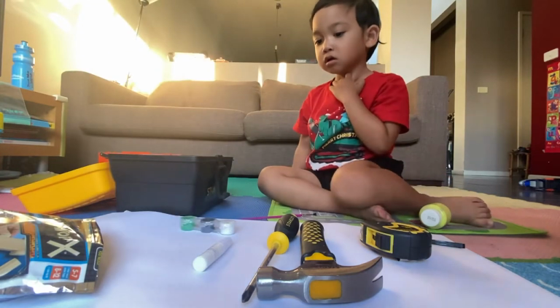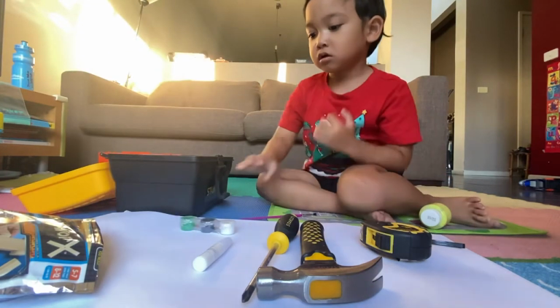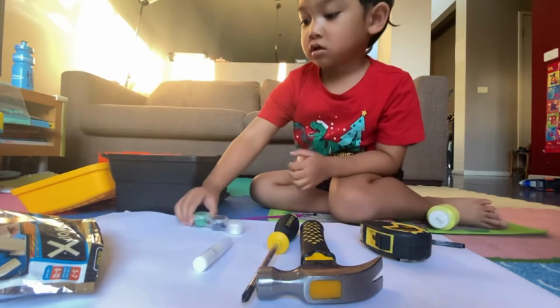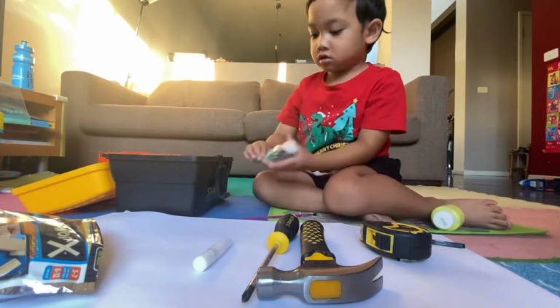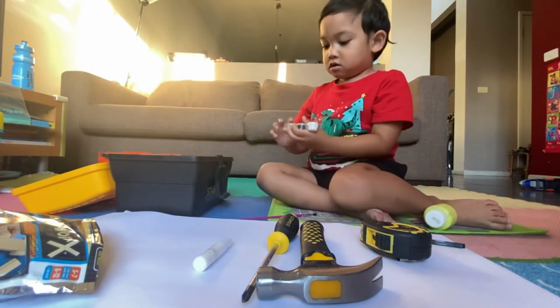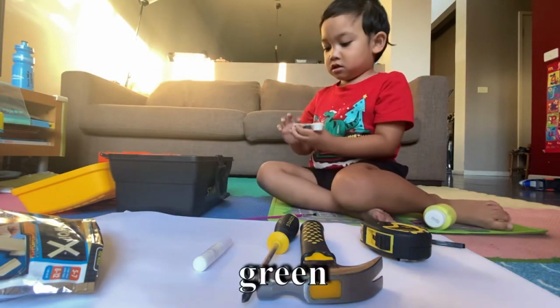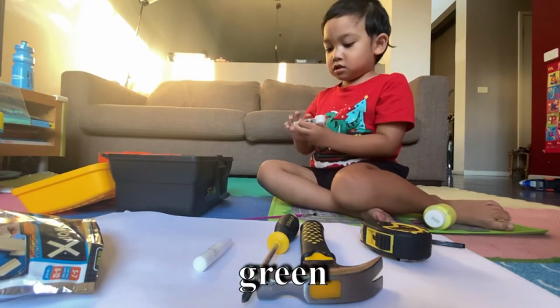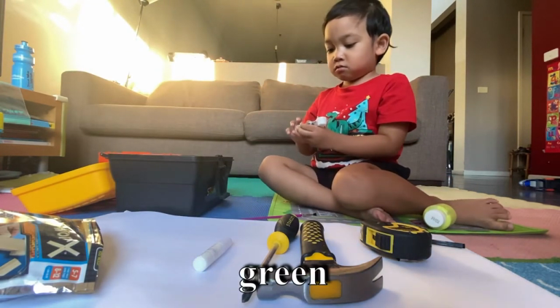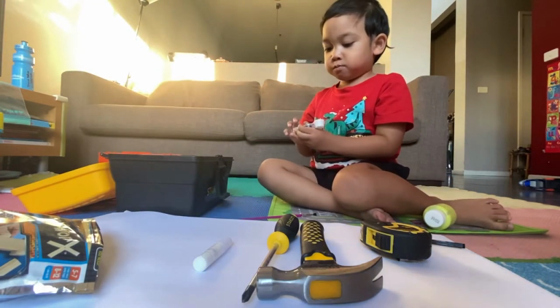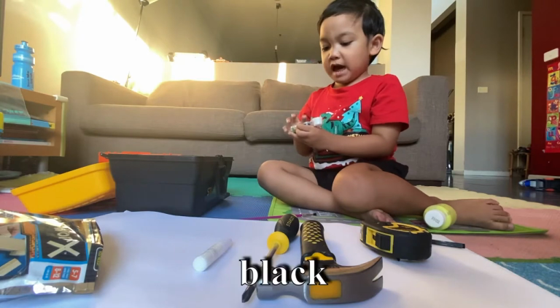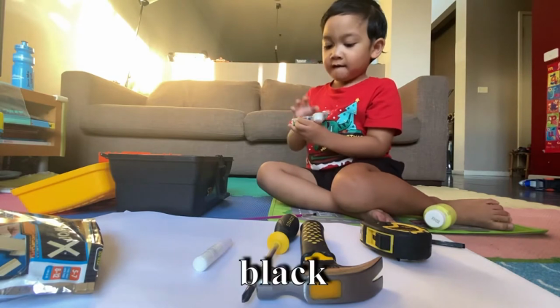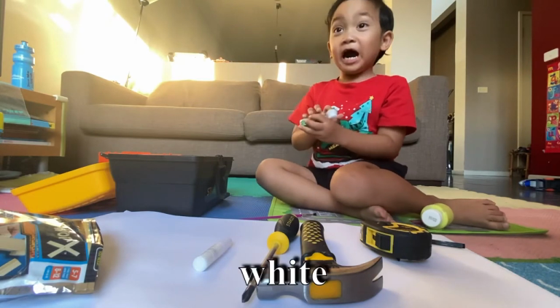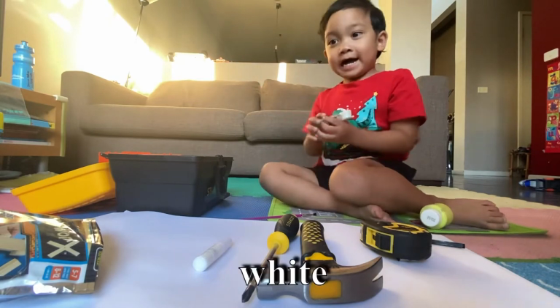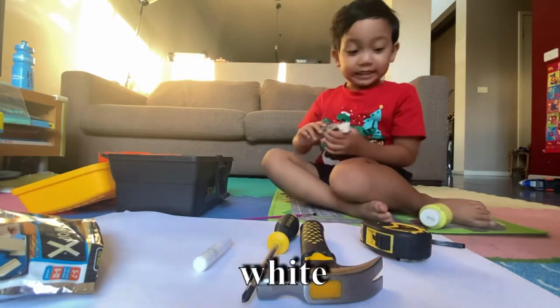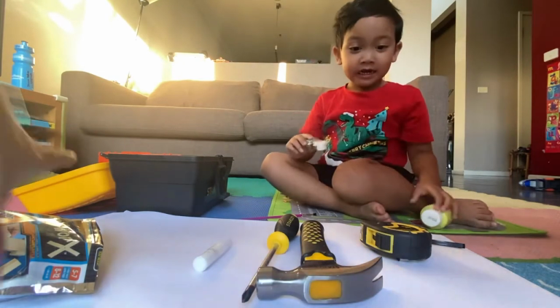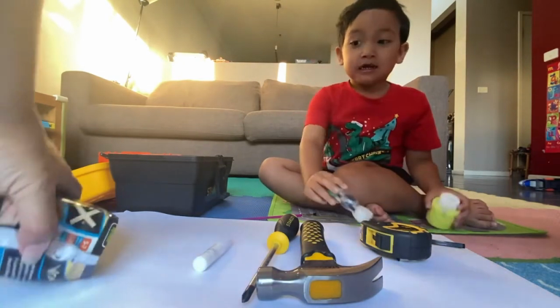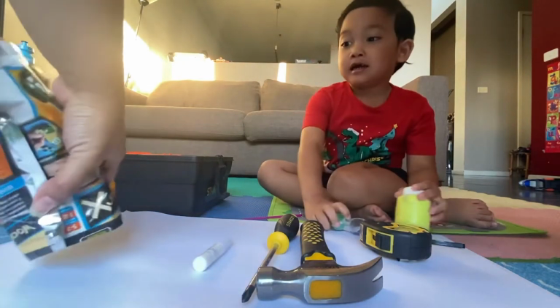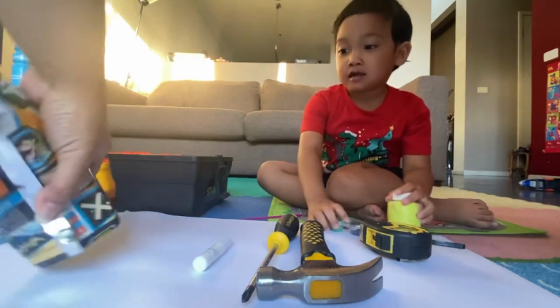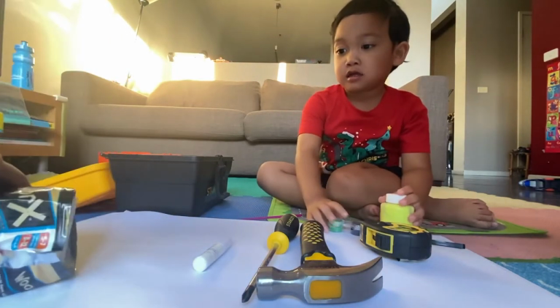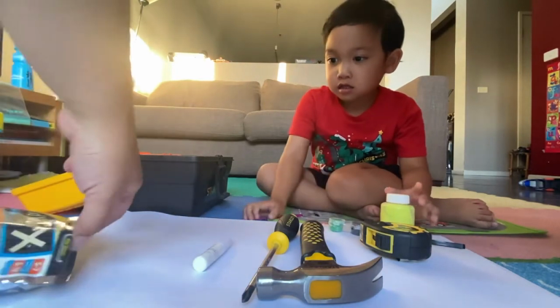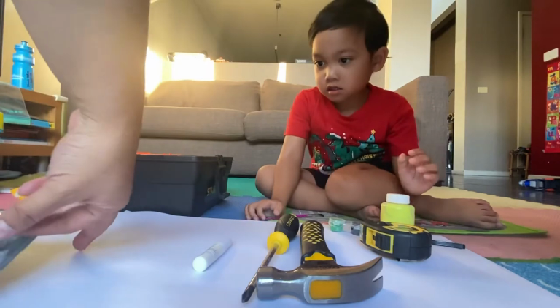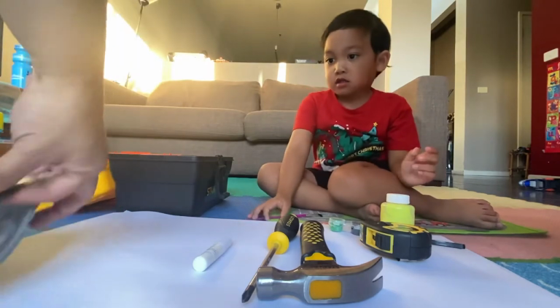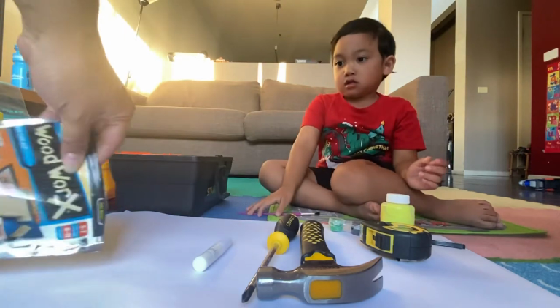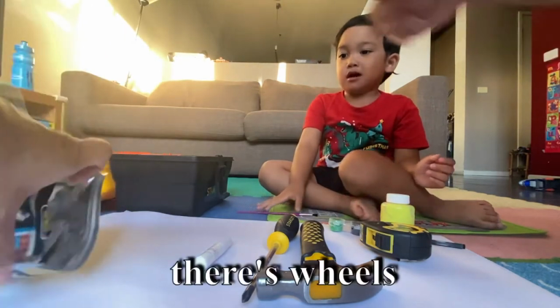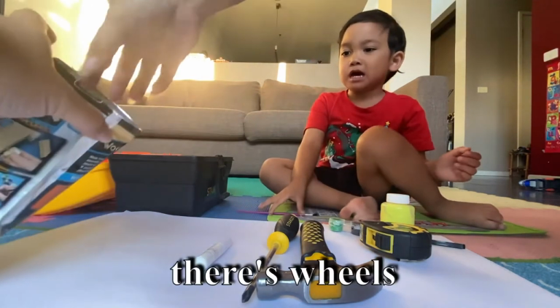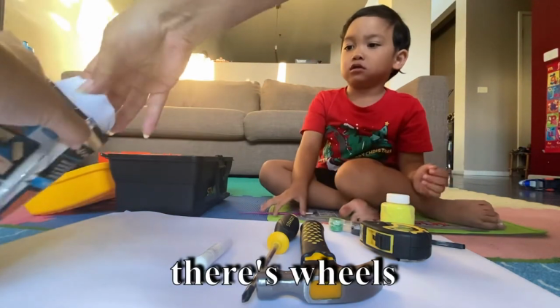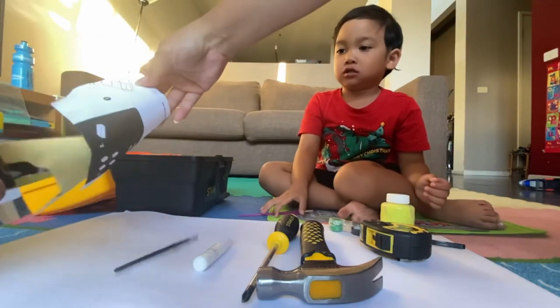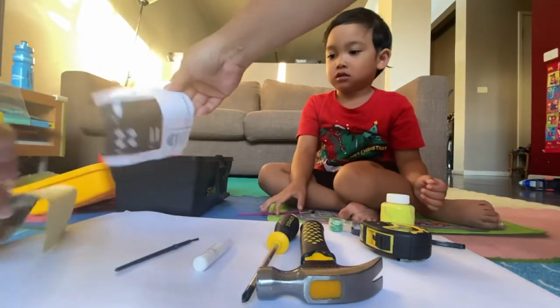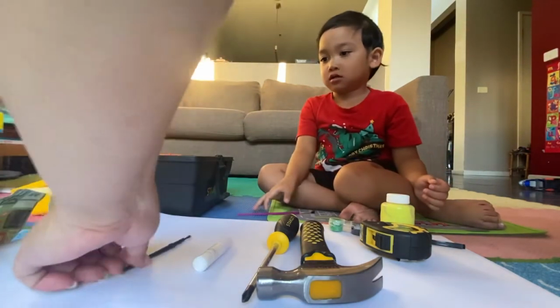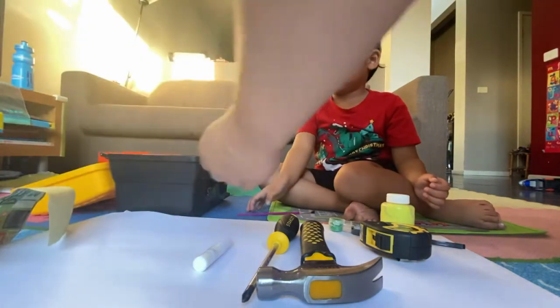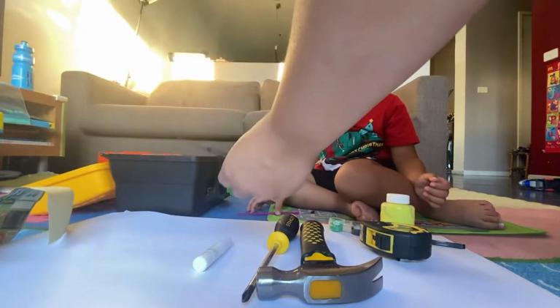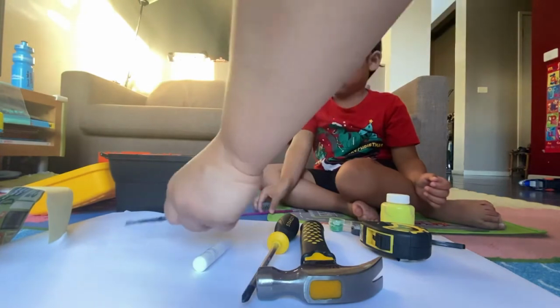And here's your paint. What are the colors? Three, set, one. Good job. And what else is inside? There's a rail. Oh, there's a paintbrush here.